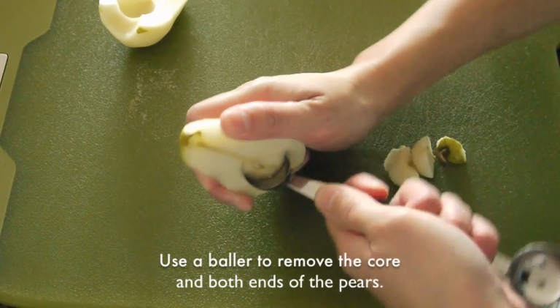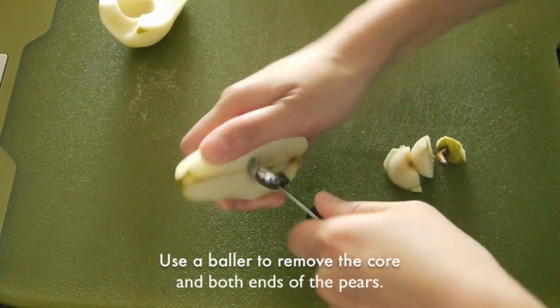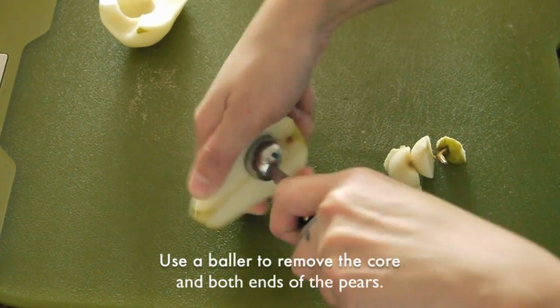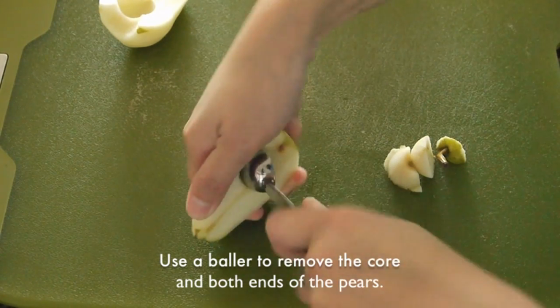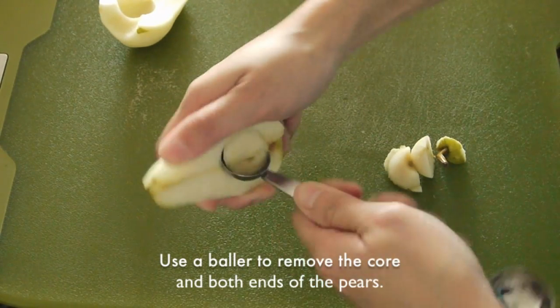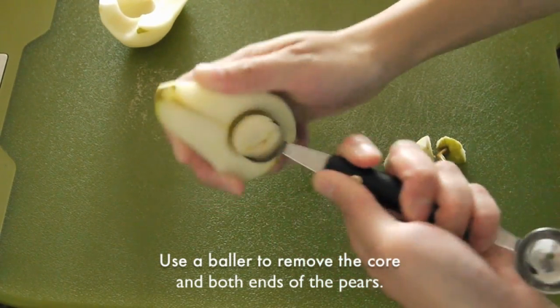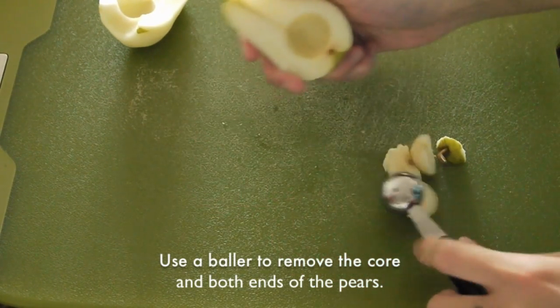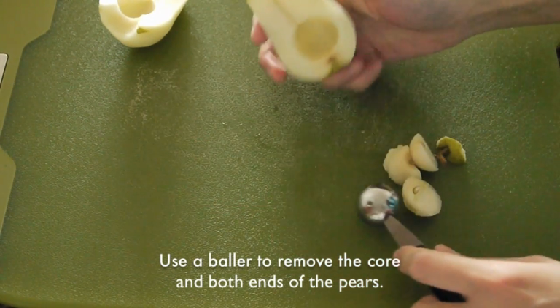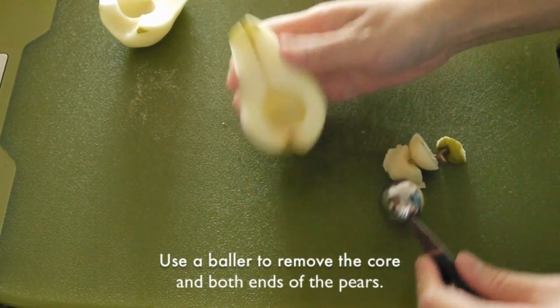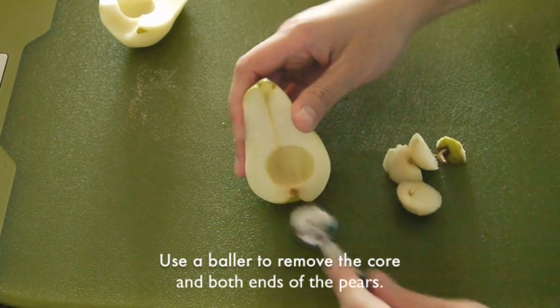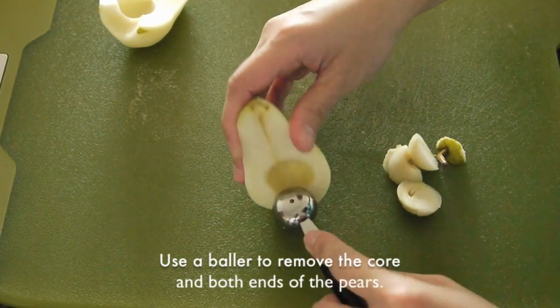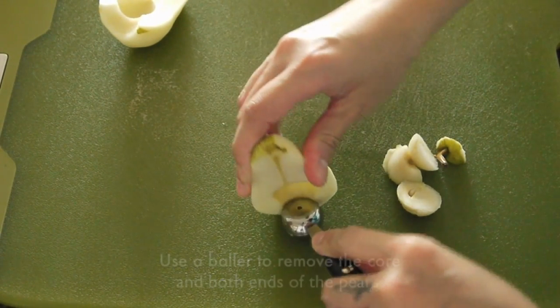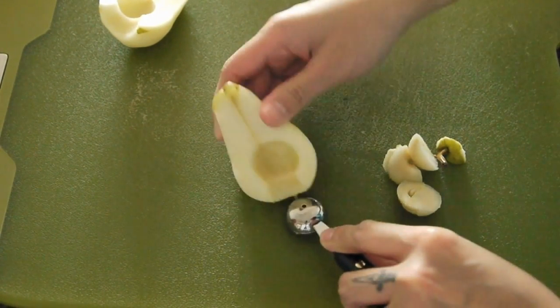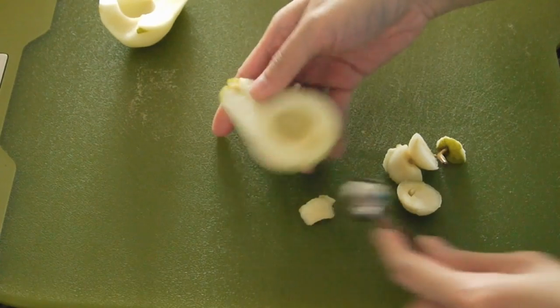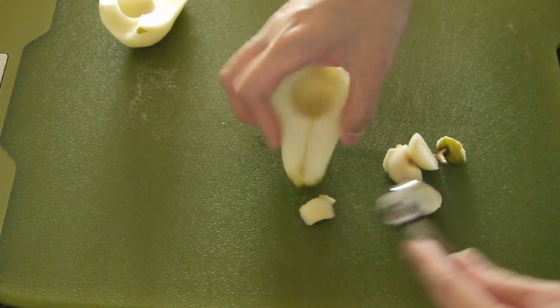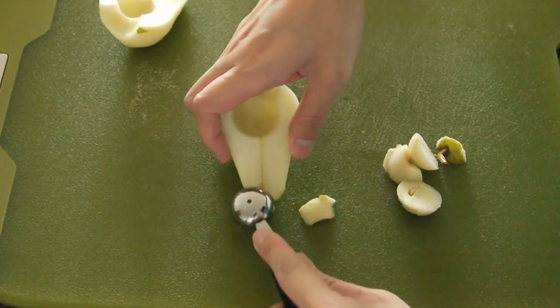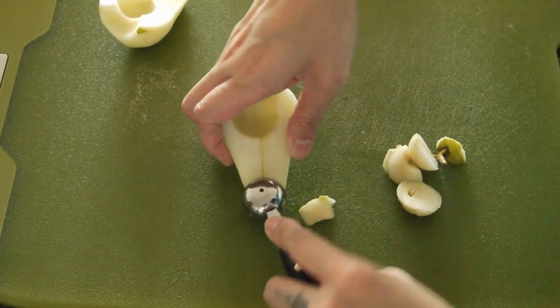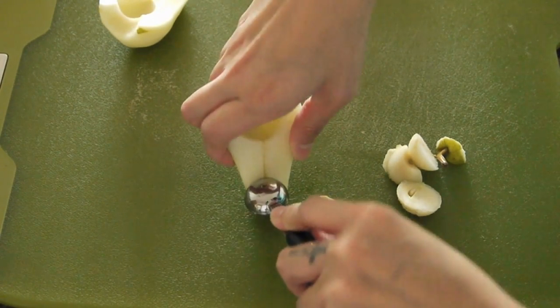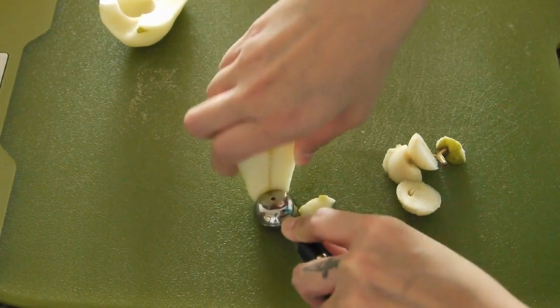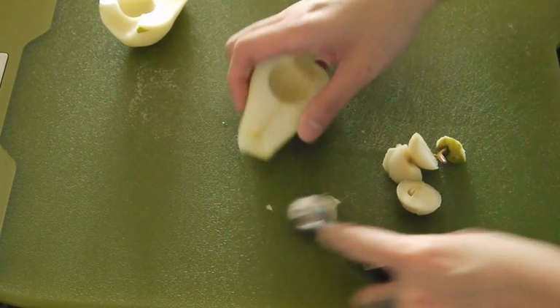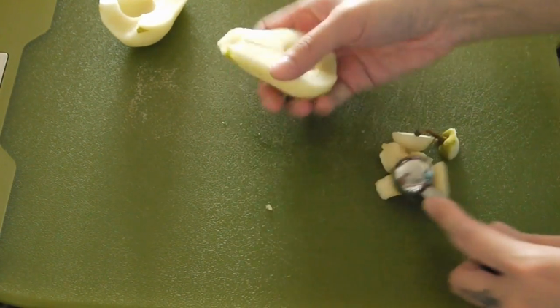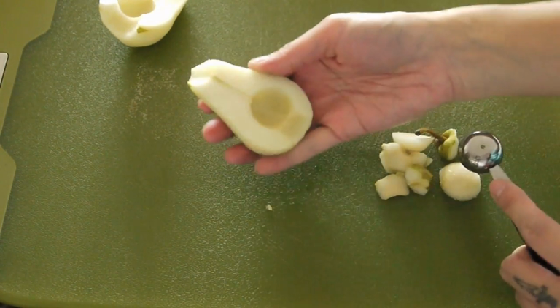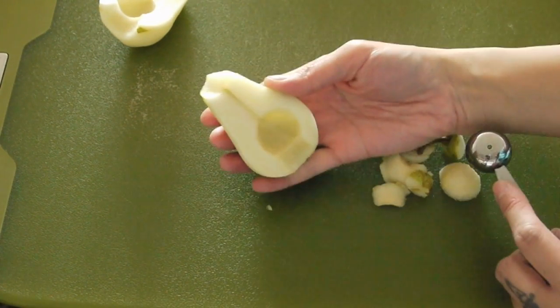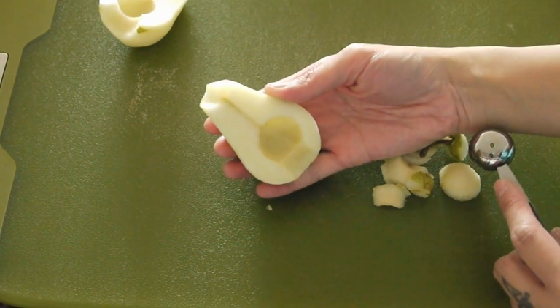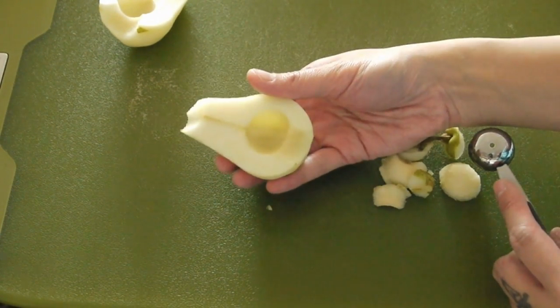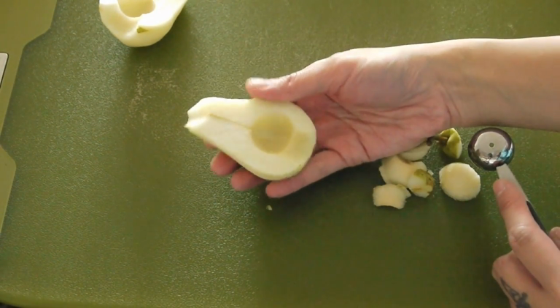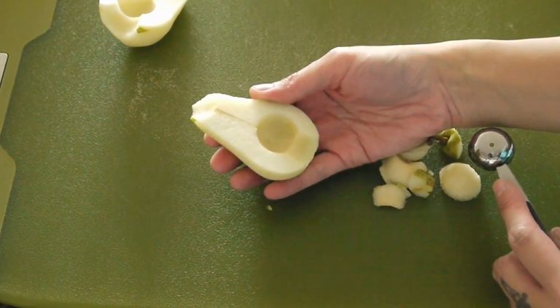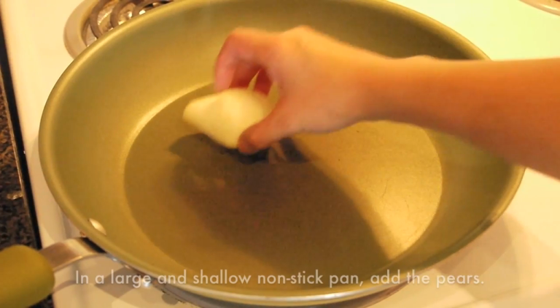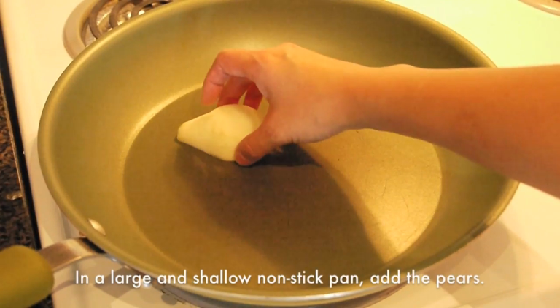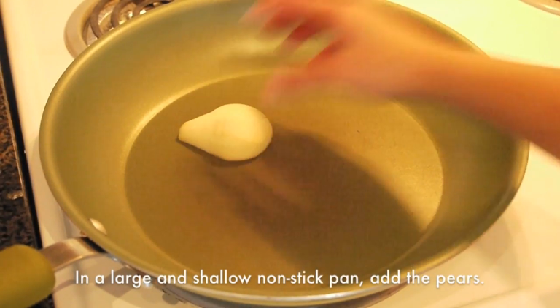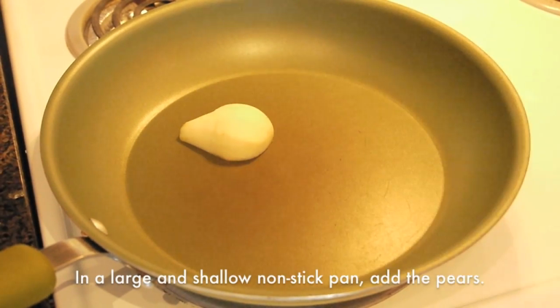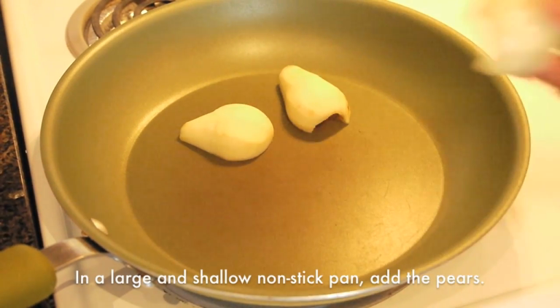Use a baller to remove the core and both ends, just like this, in a large shallow non-stick pan.